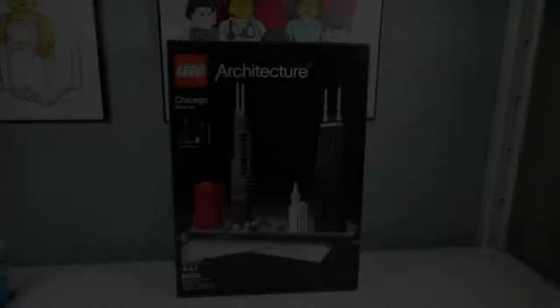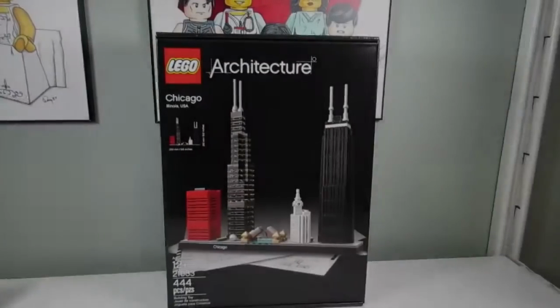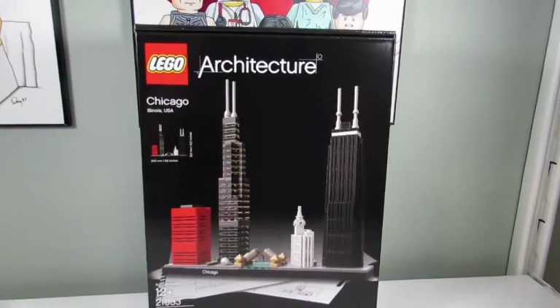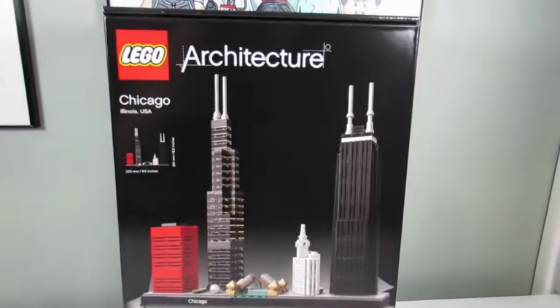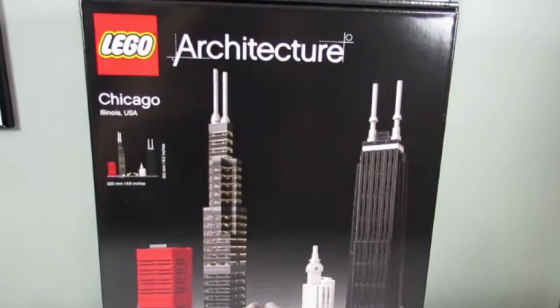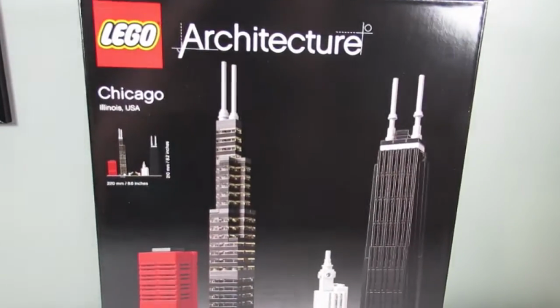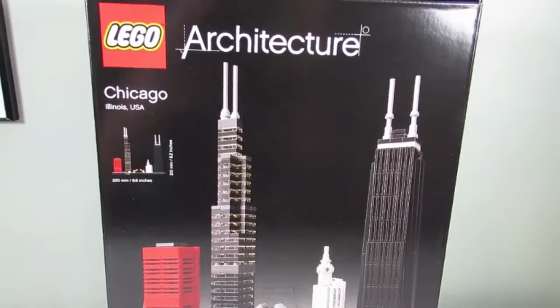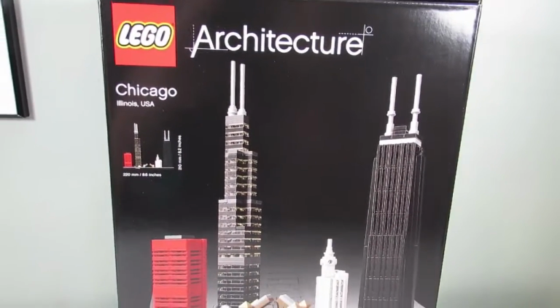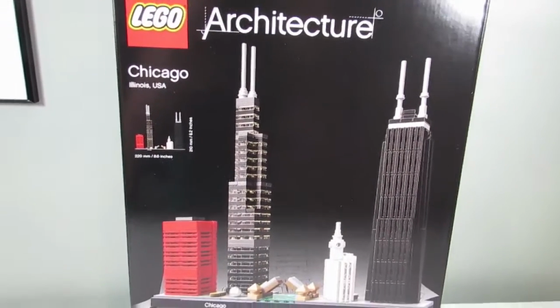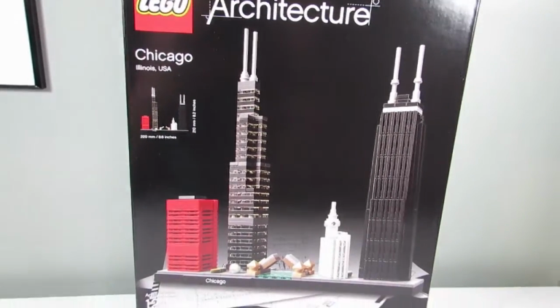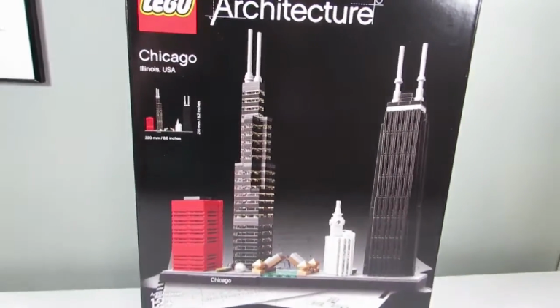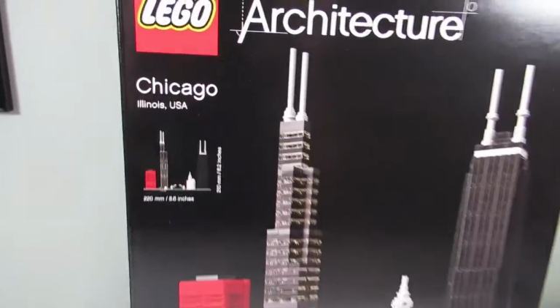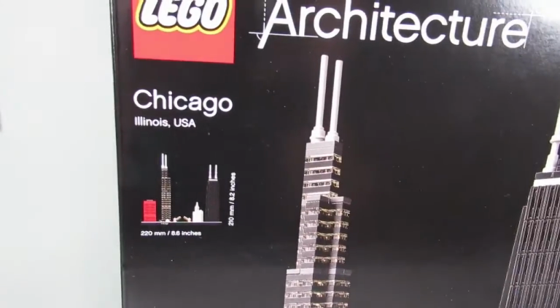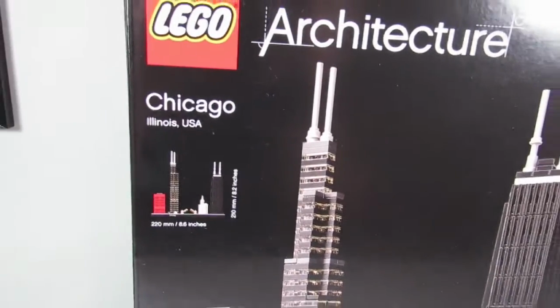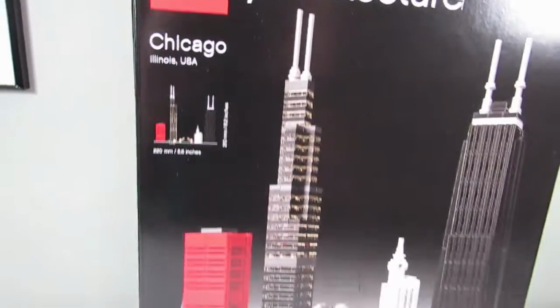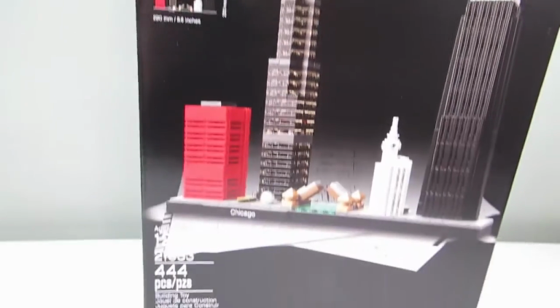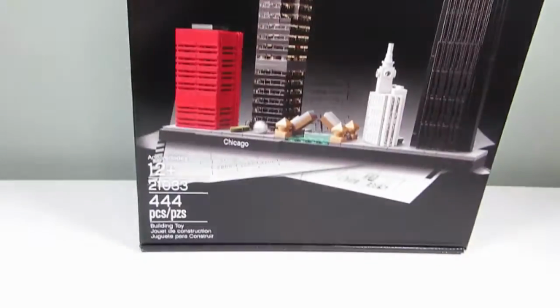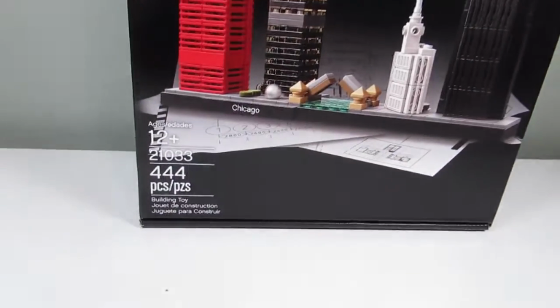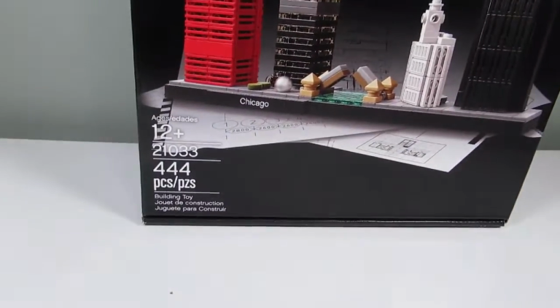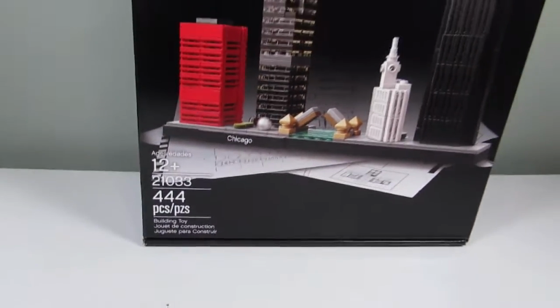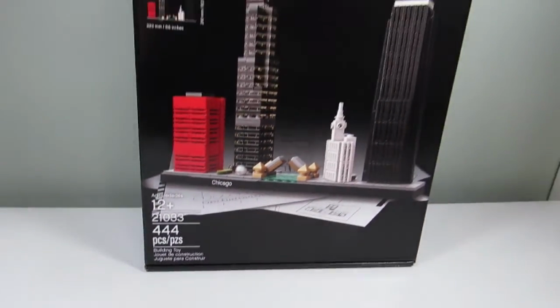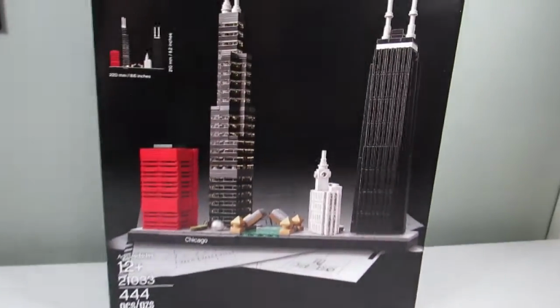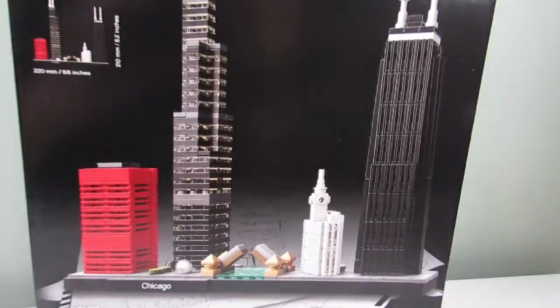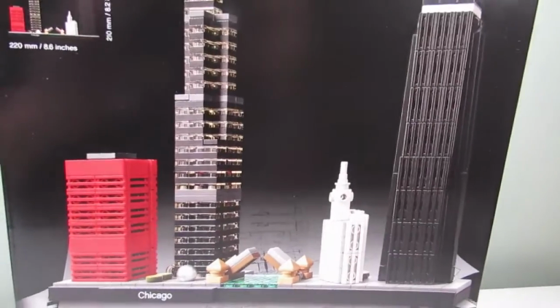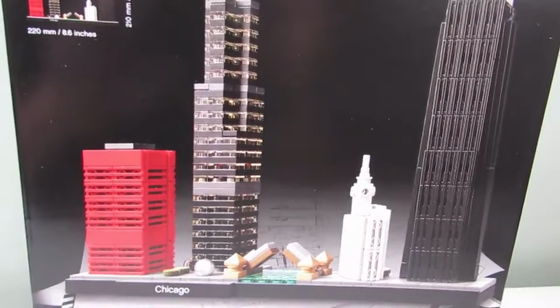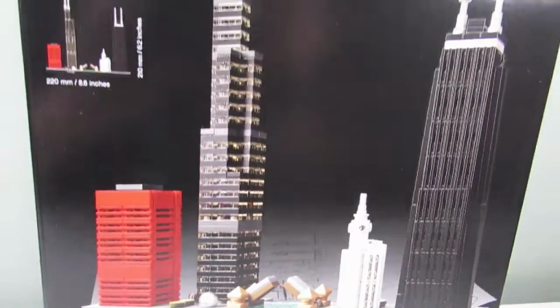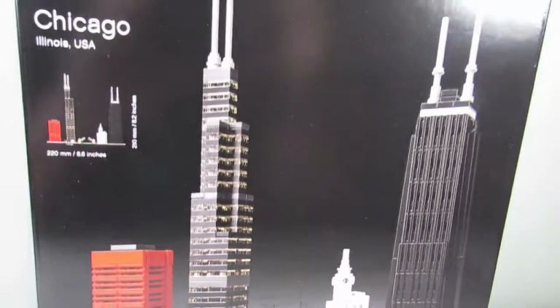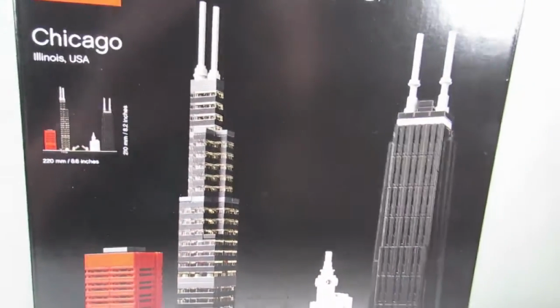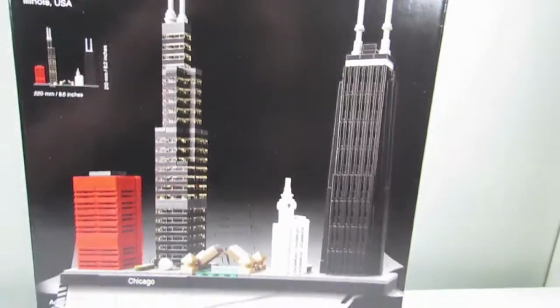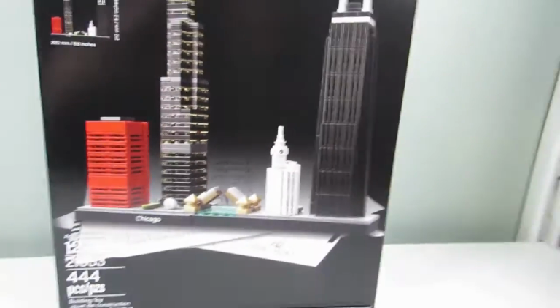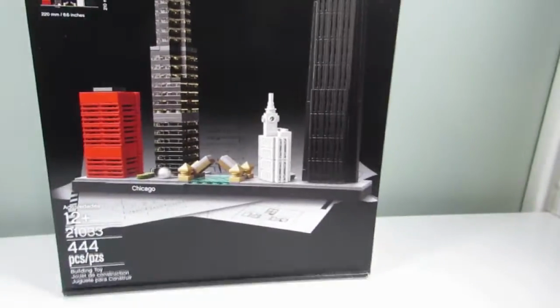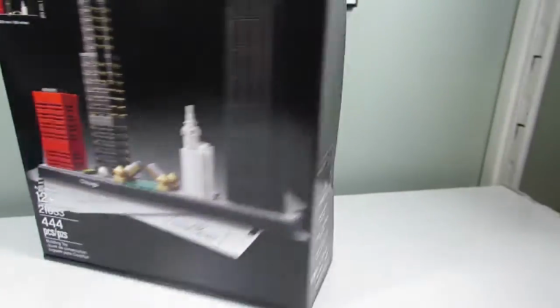First up we have an architecture set. This is the Chicago skyline — Chicago, Illinois. How many pieces? 444 pieces. So this is nice. The red building, the tall building — let's see what the building names are.